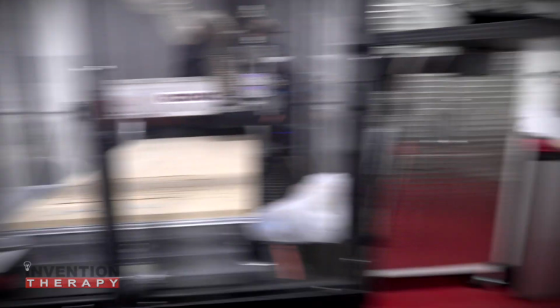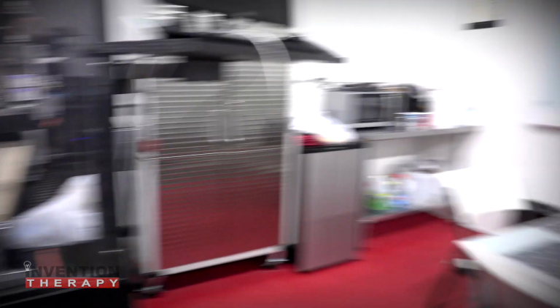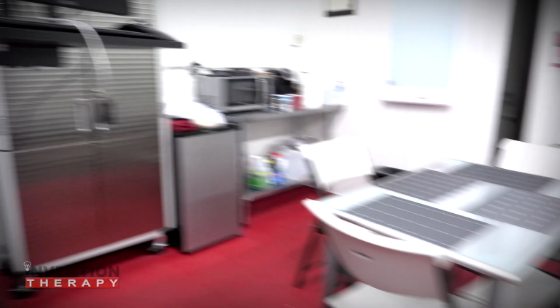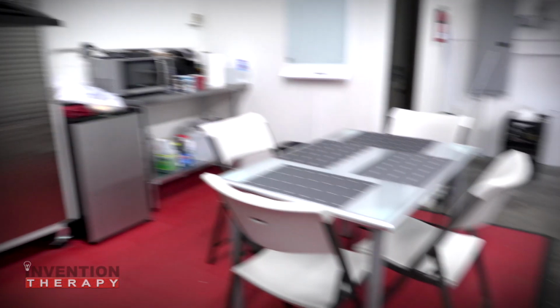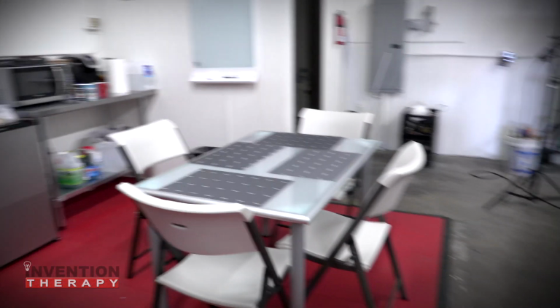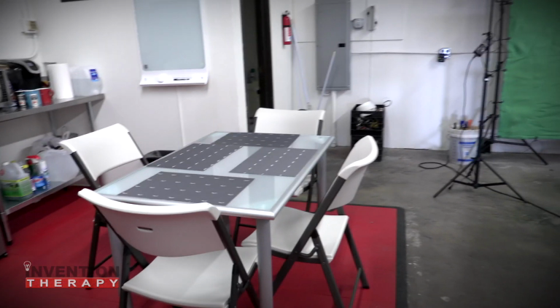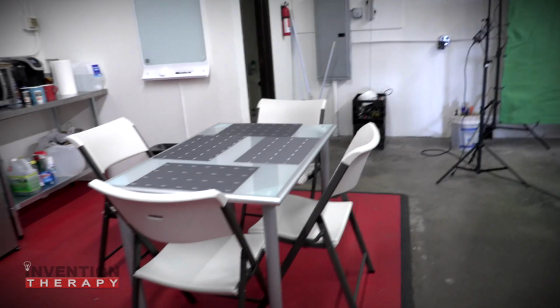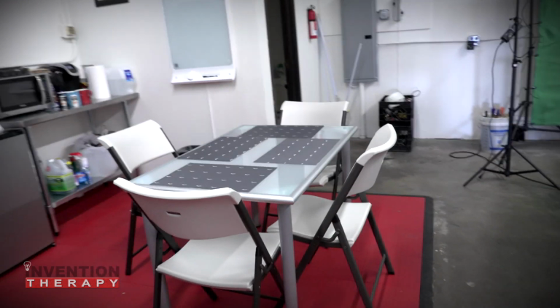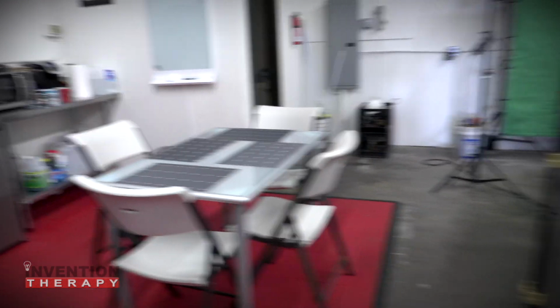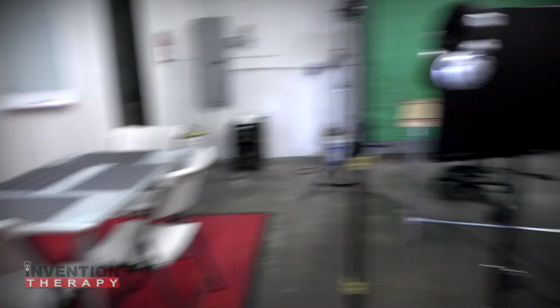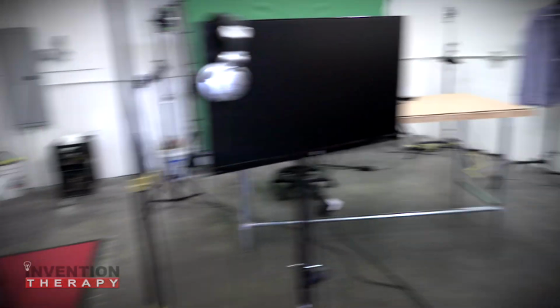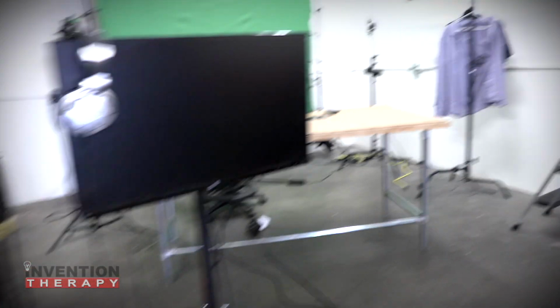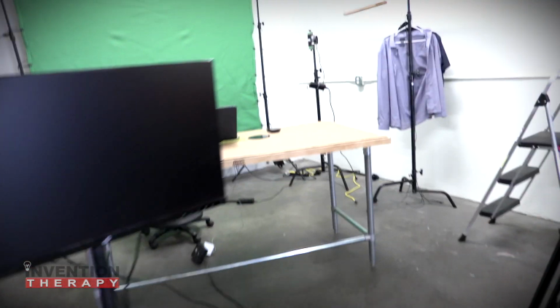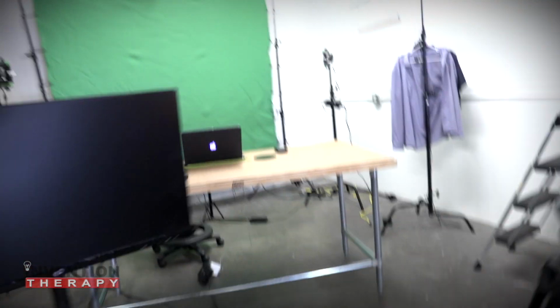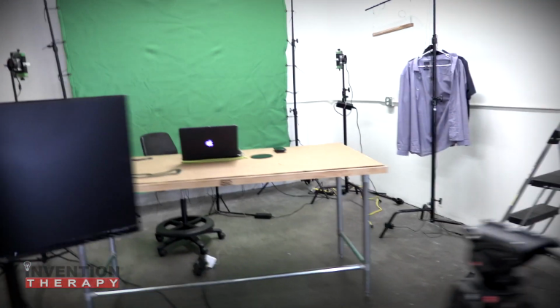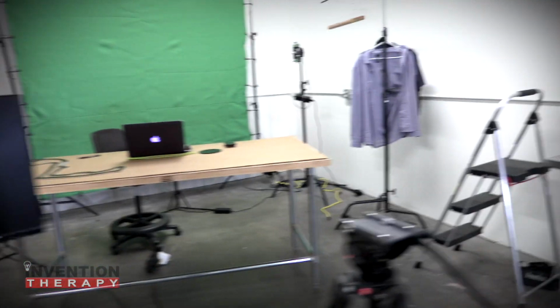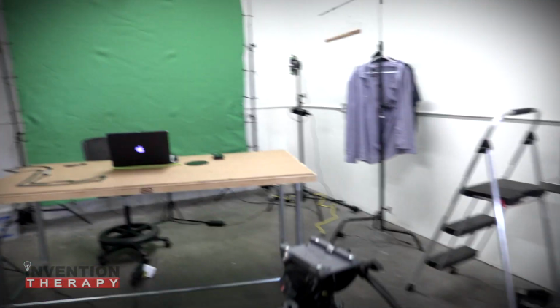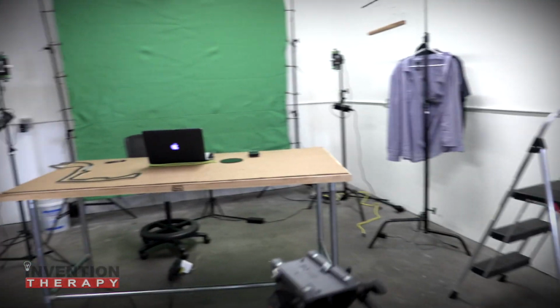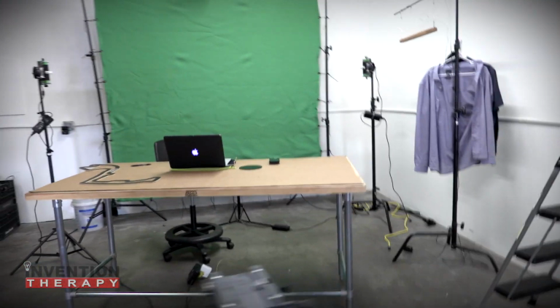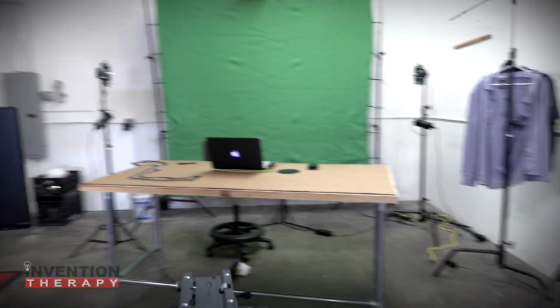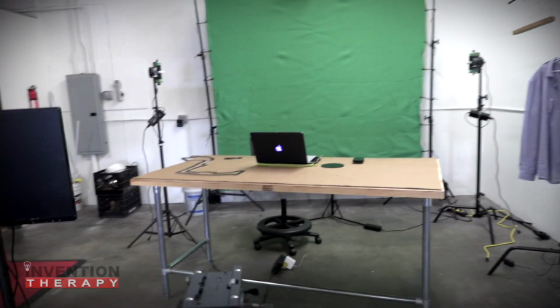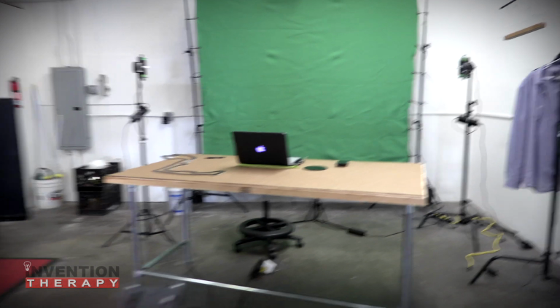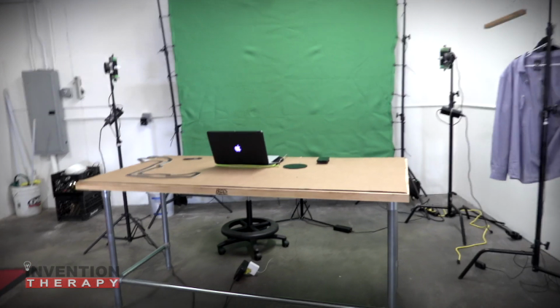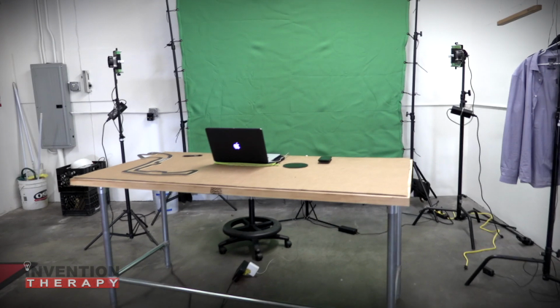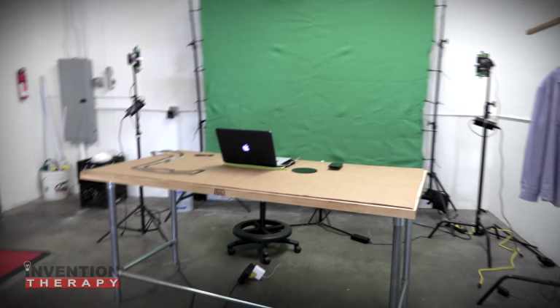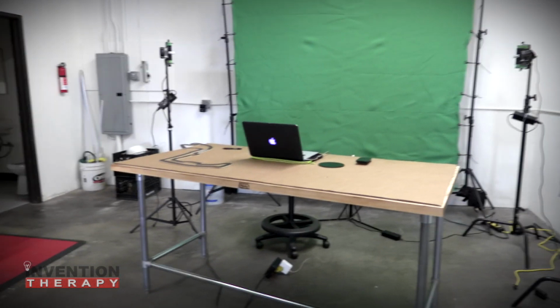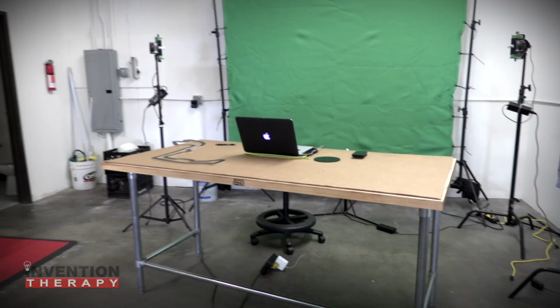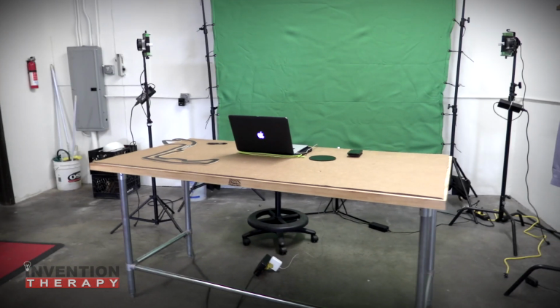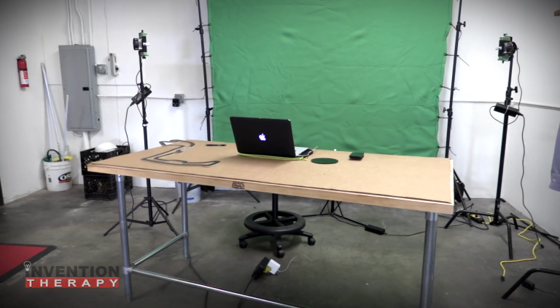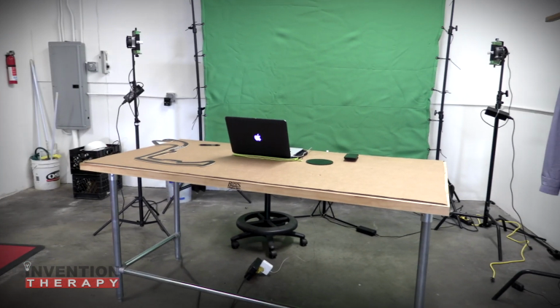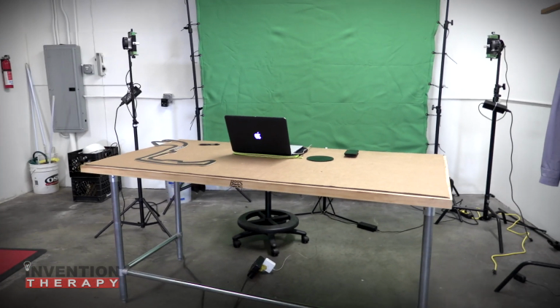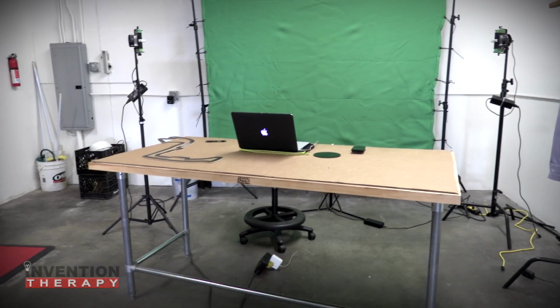And if we come over here, here's our kitchen, and we set up a quick green screen. That's how we shoot some of our videos — you may think they're in a studio, but they're actually done on a green screen right here.